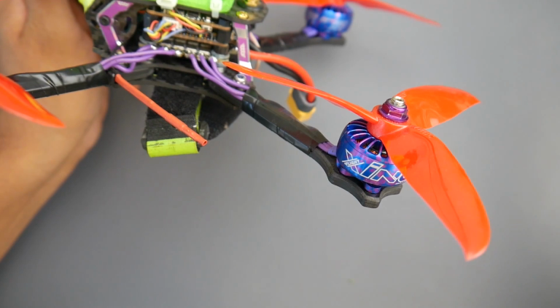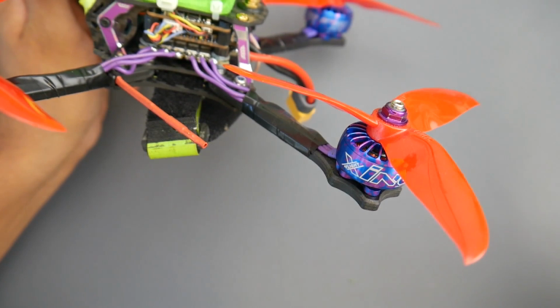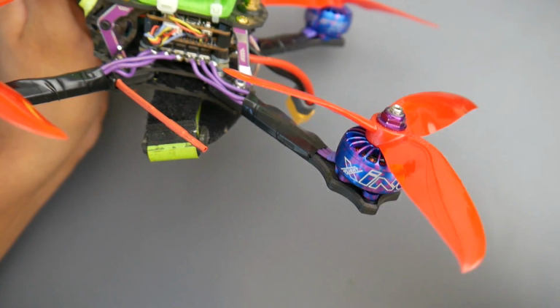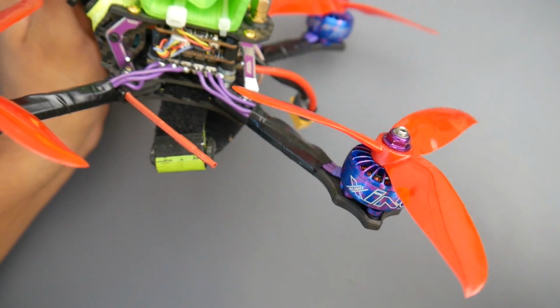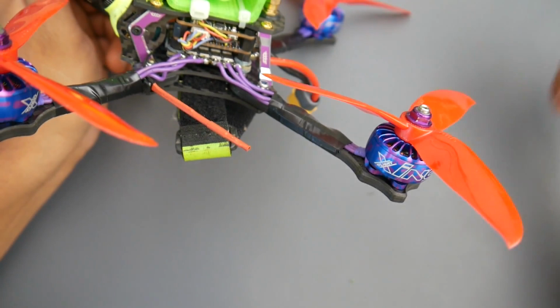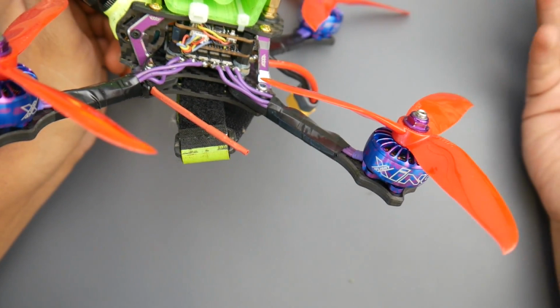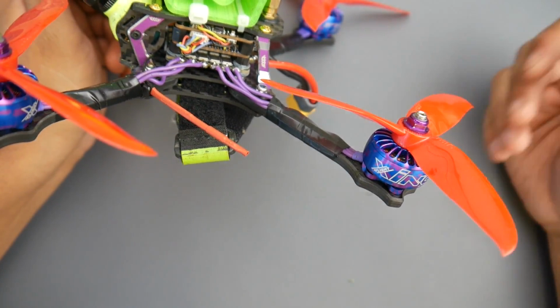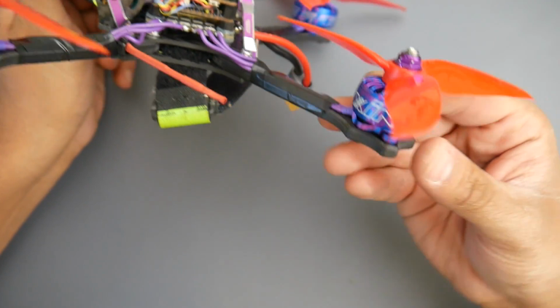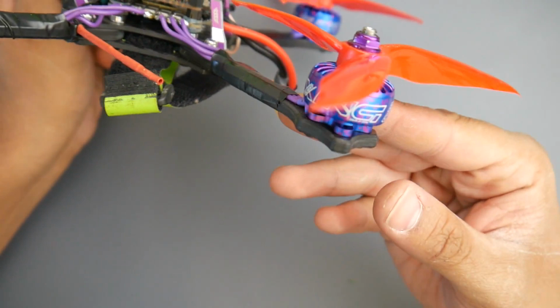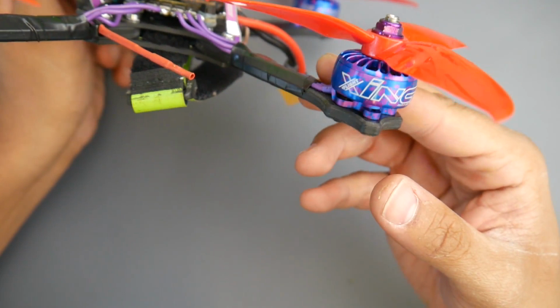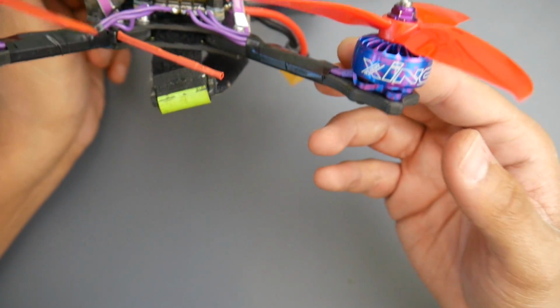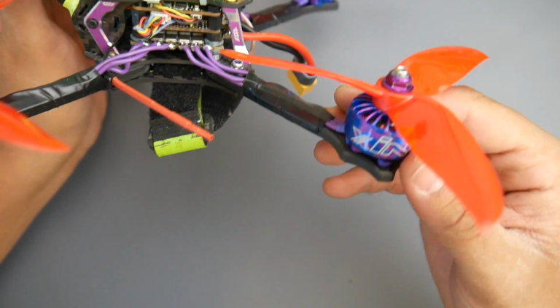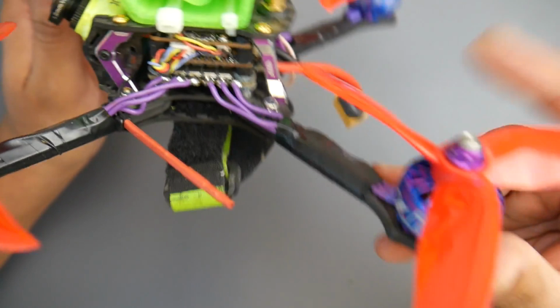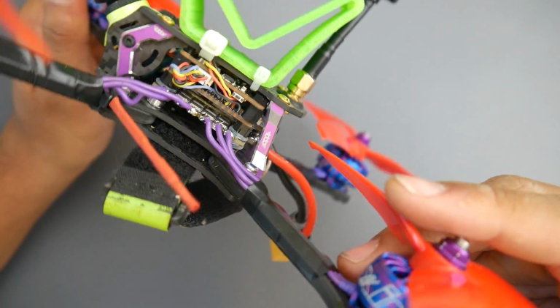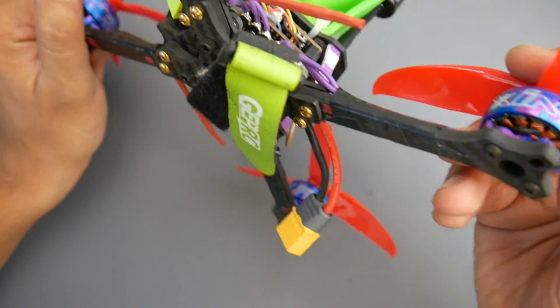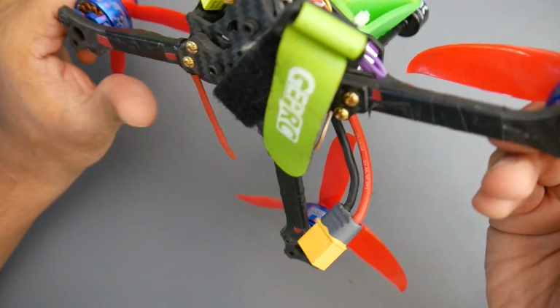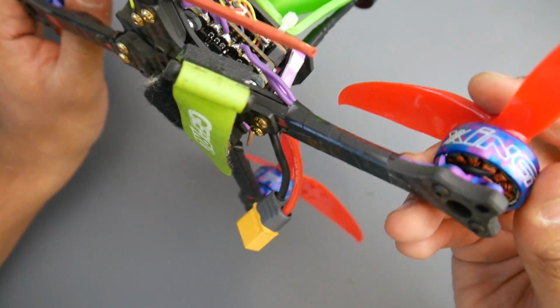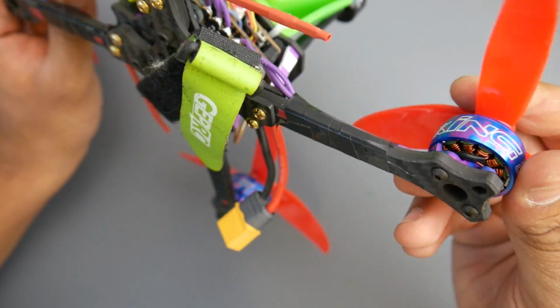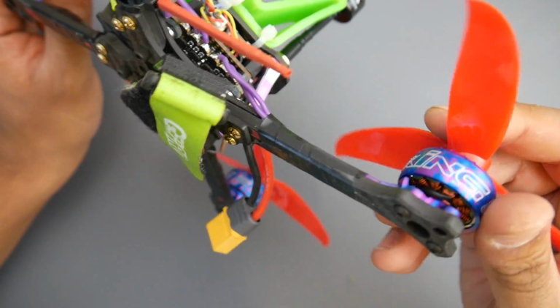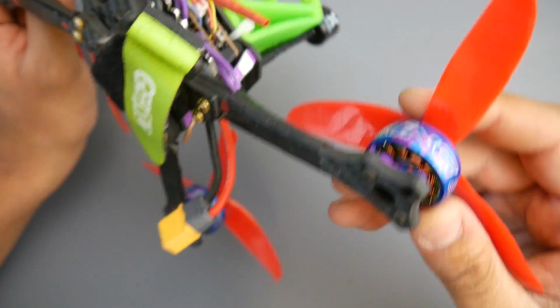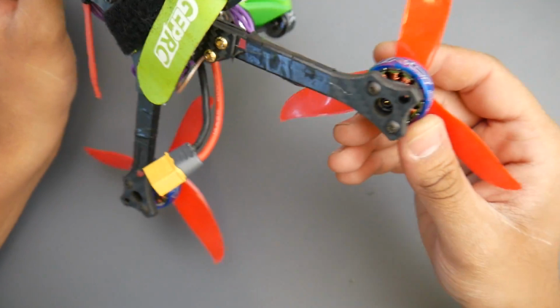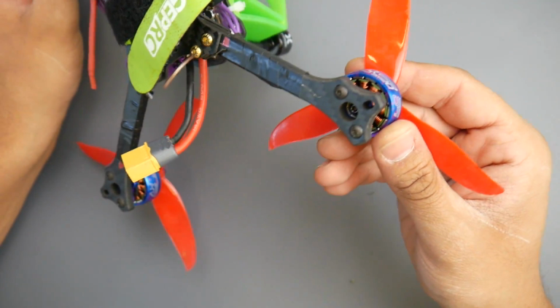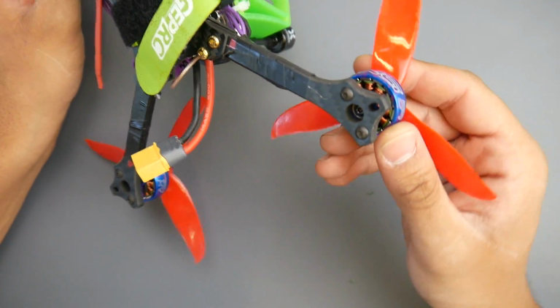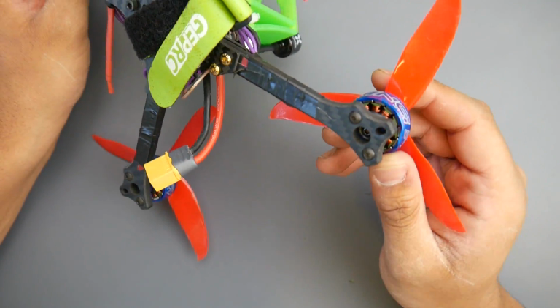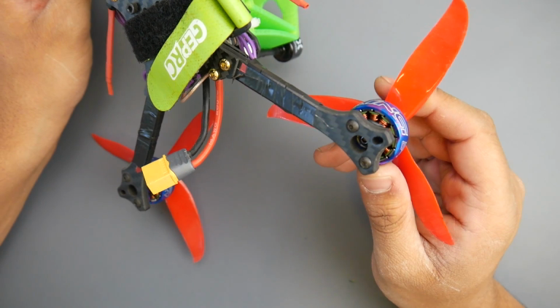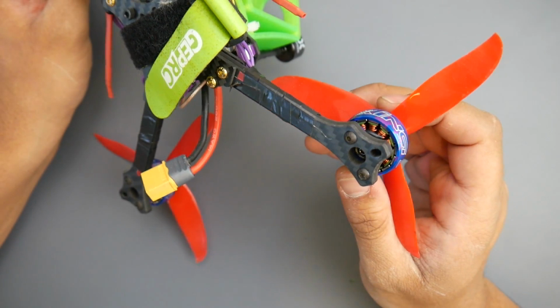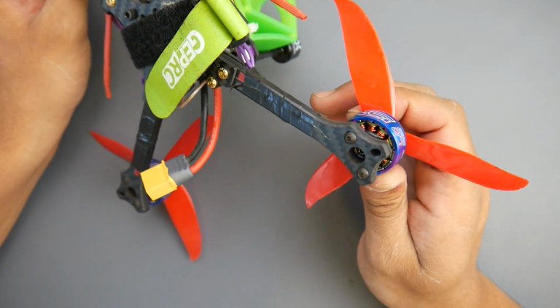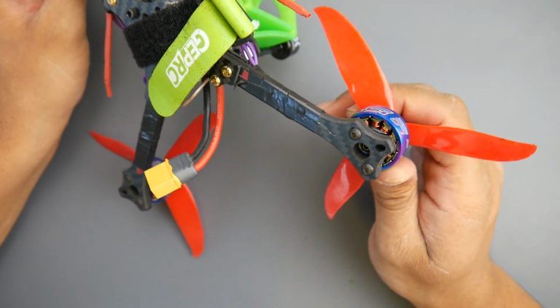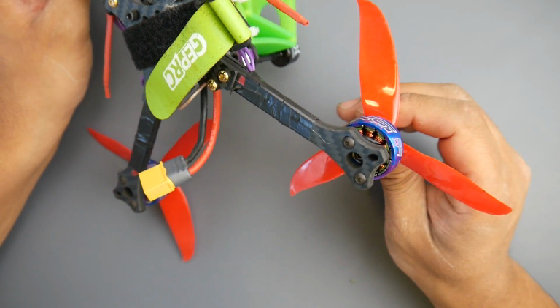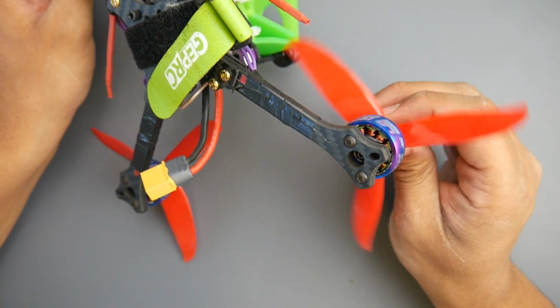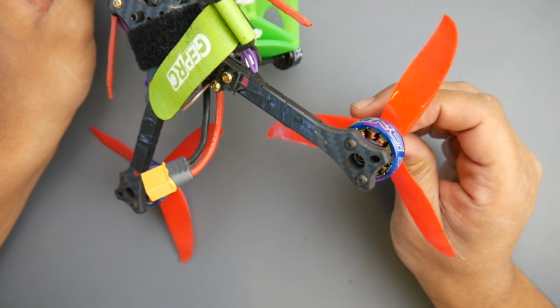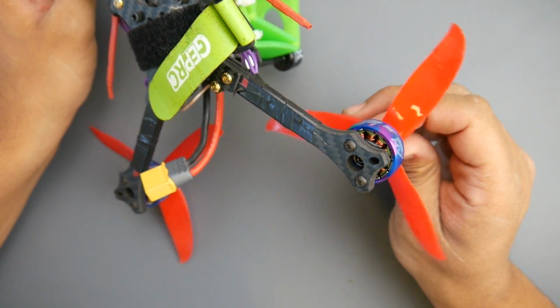It's not too girly. They look really good in real life. I don't know how the camera is going to capture it, but they look really nice. So that's a huge plus, just to have nice looking motors here. Windings look really great, really good actually. There is no balancing goo anywhere, so that's a huge plus.